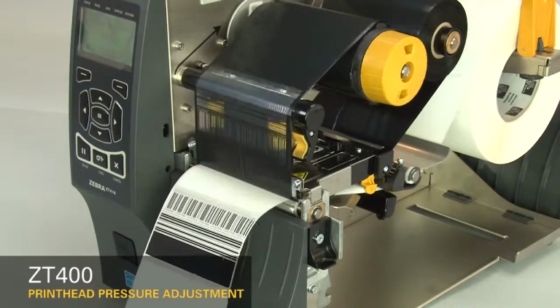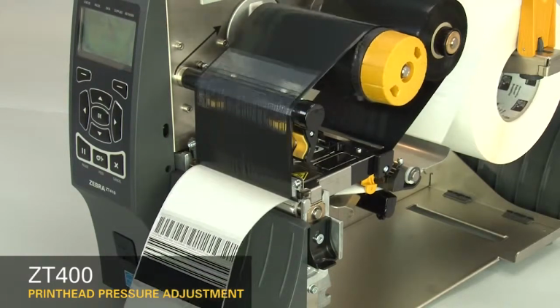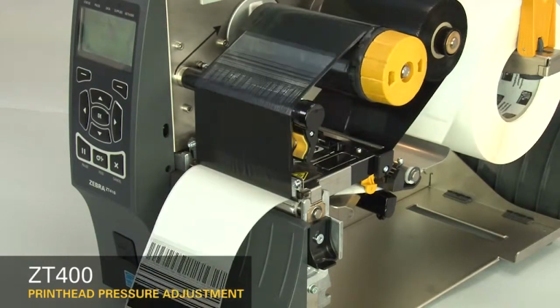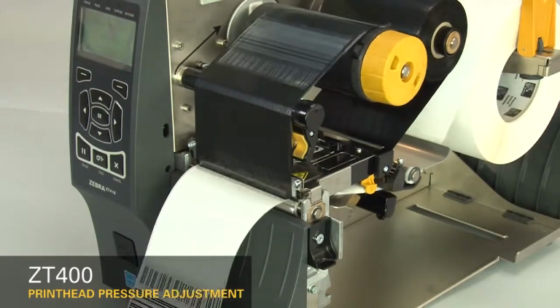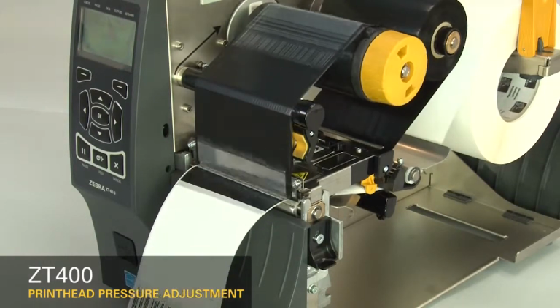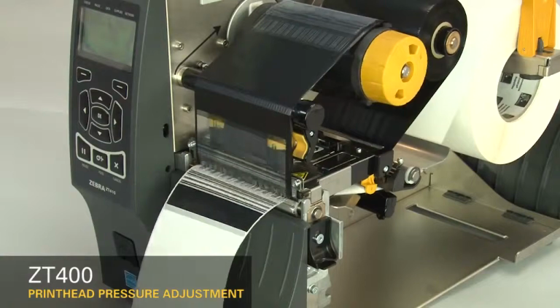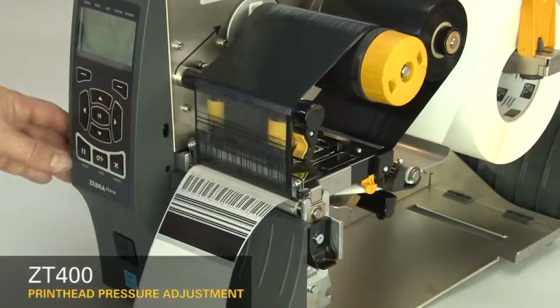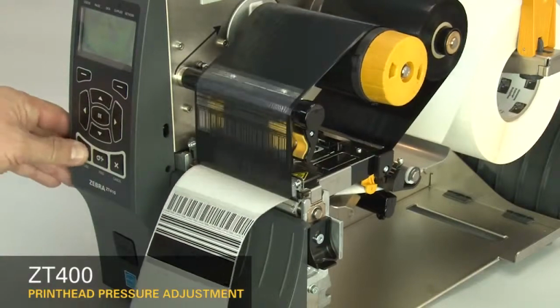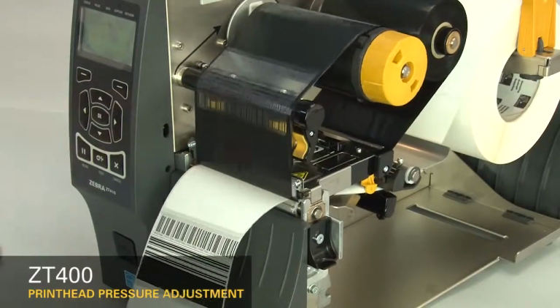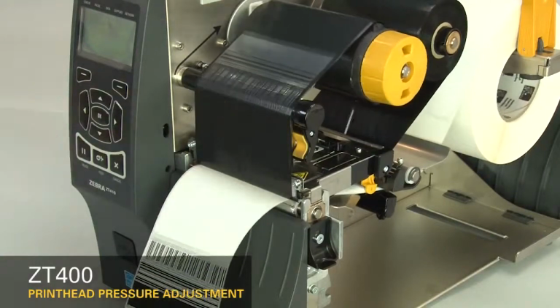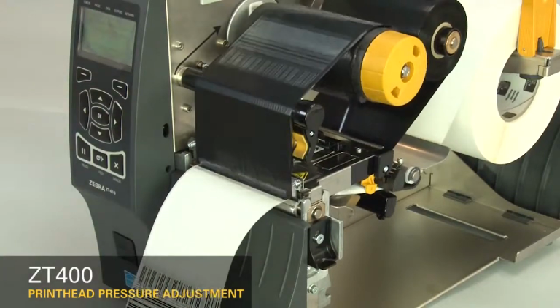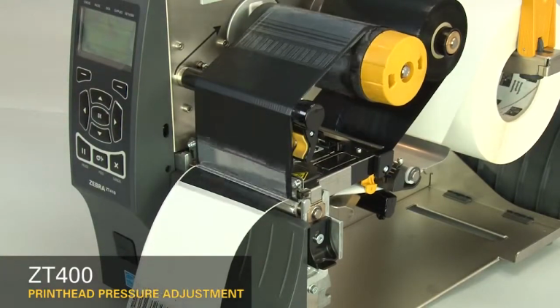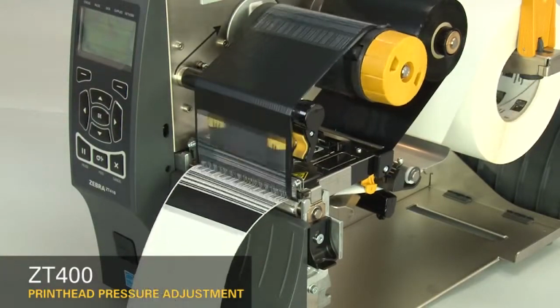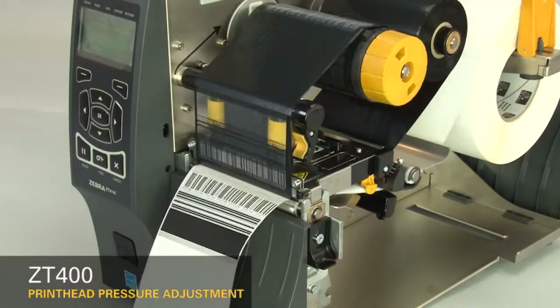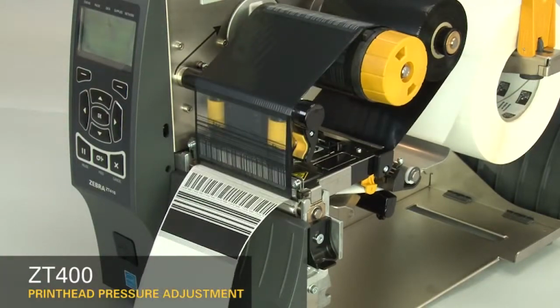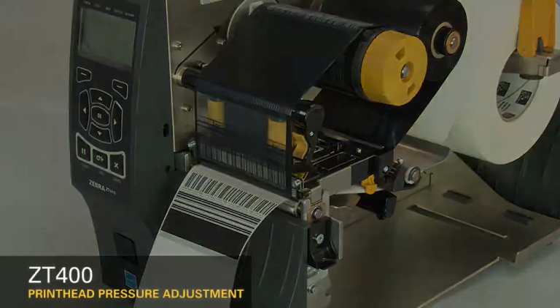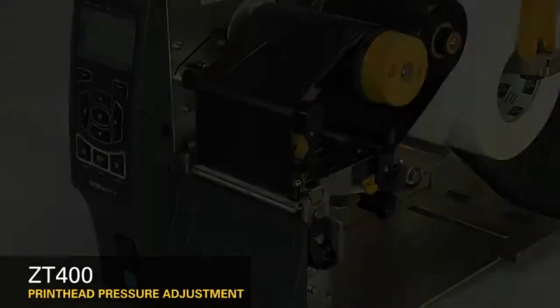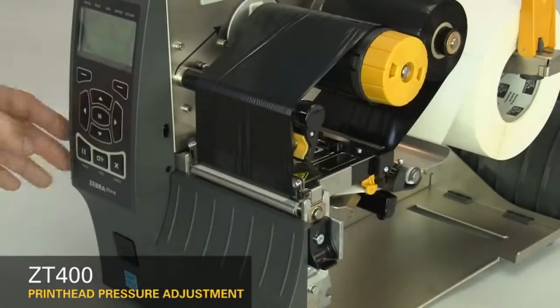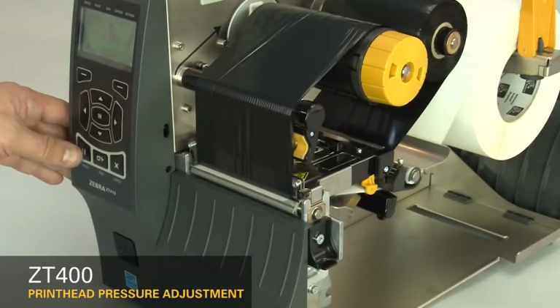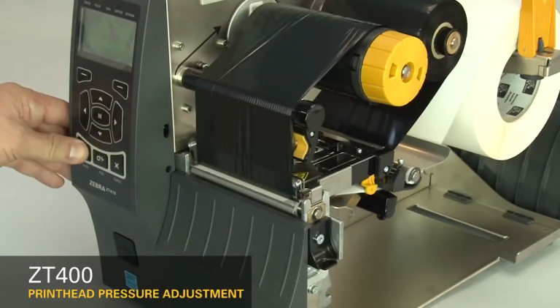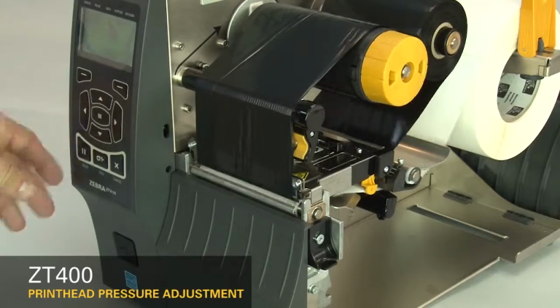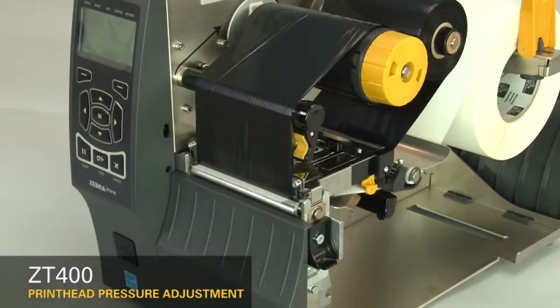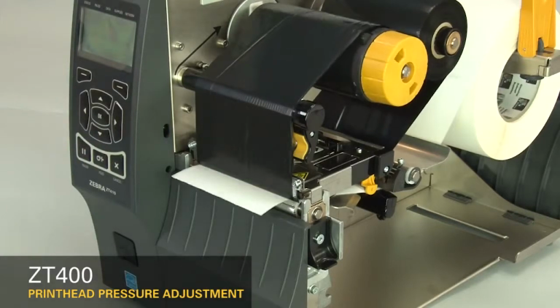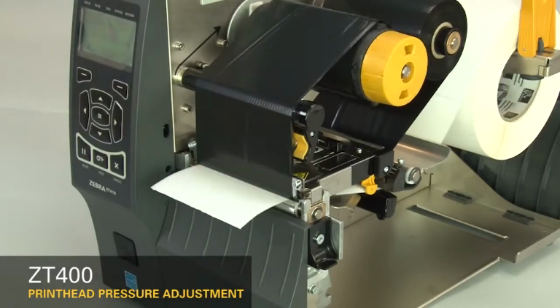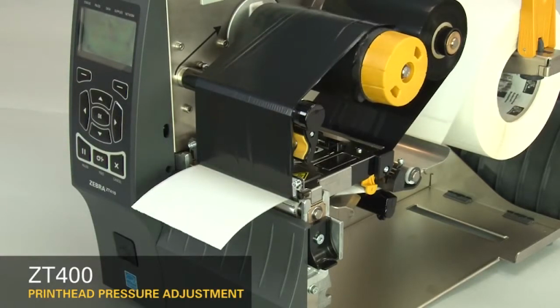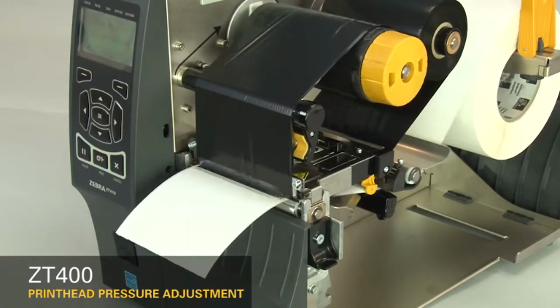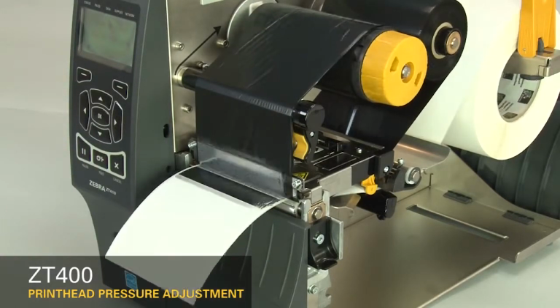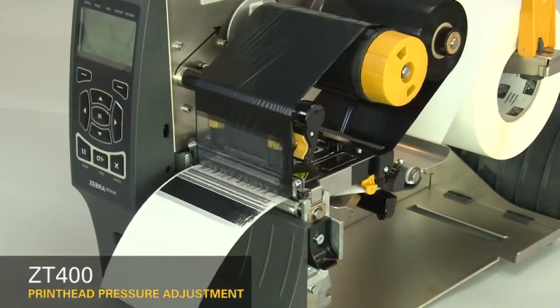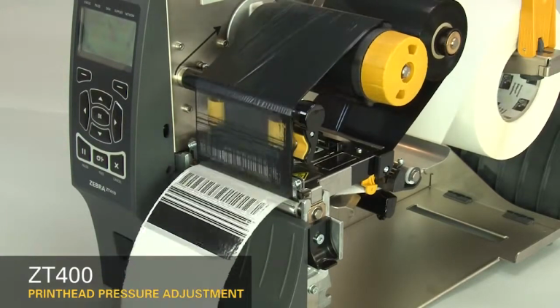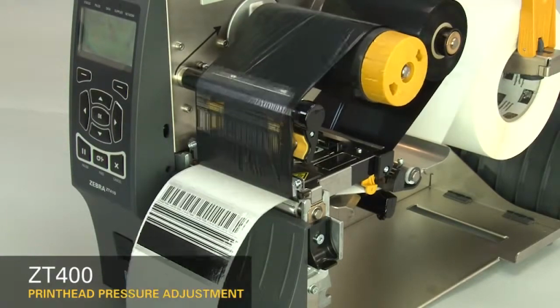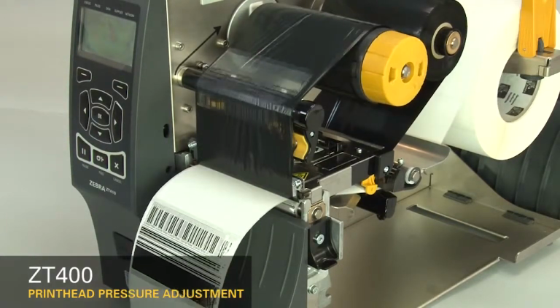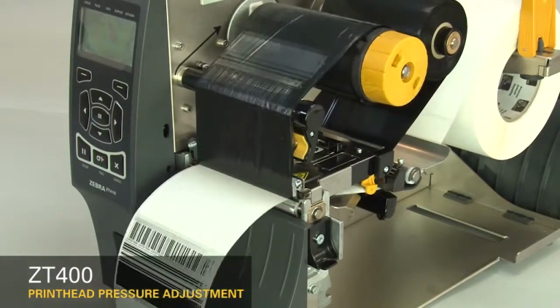Pause the printer. If the print on the right side of the label is too light, increase the outside dial setting.